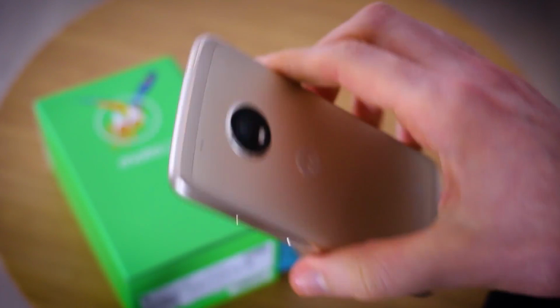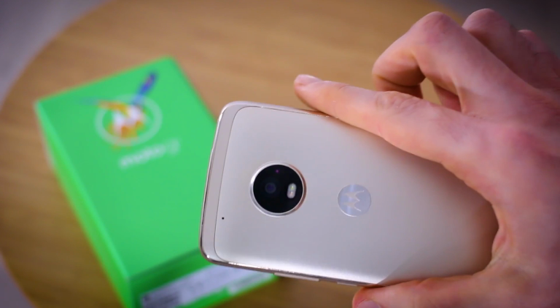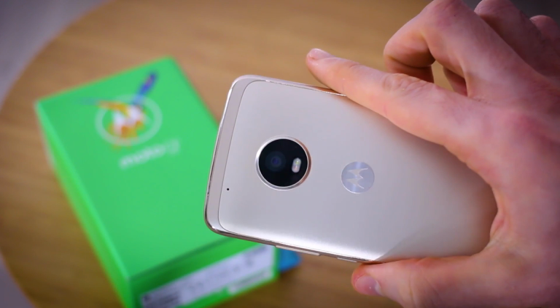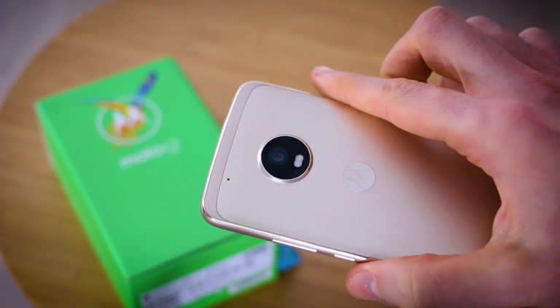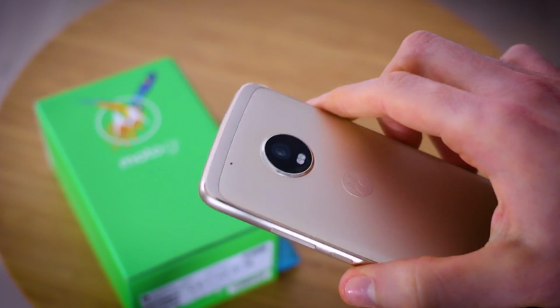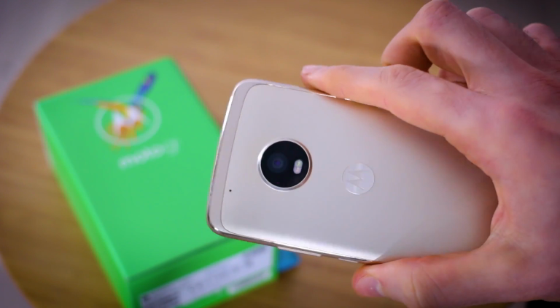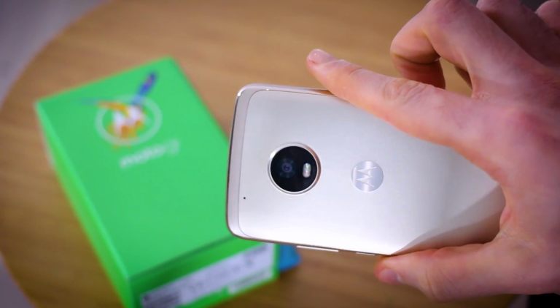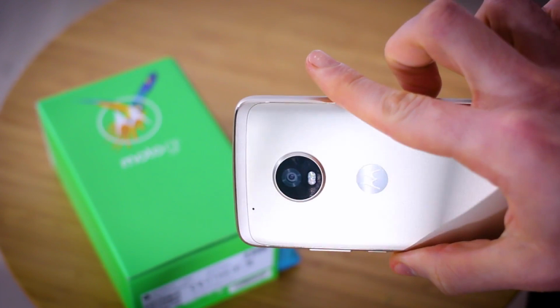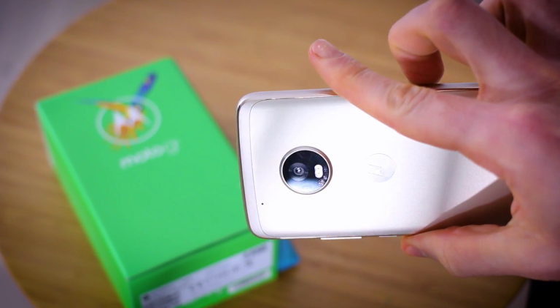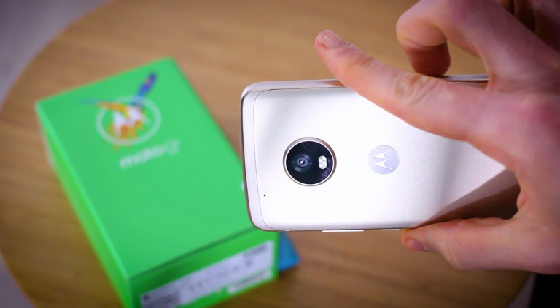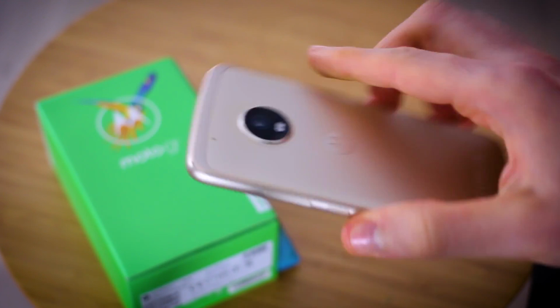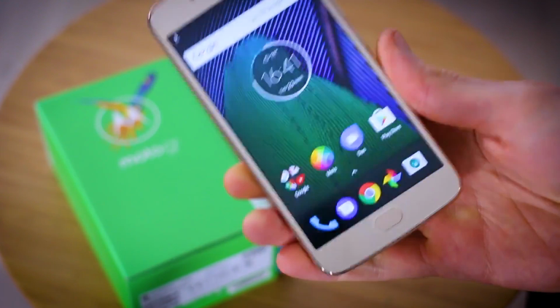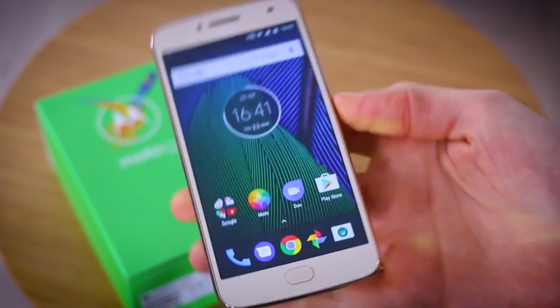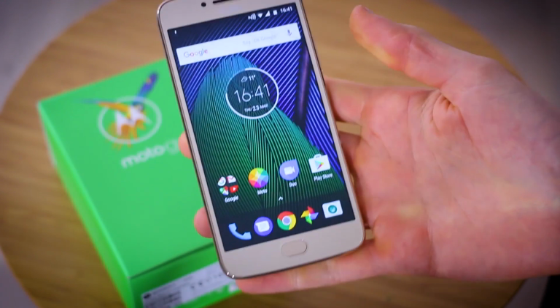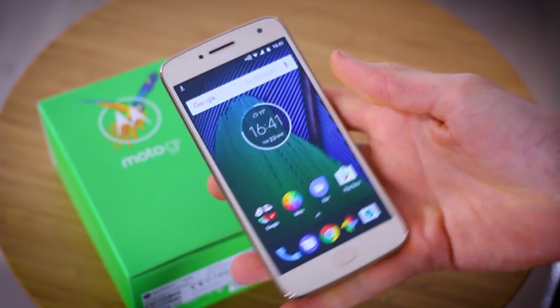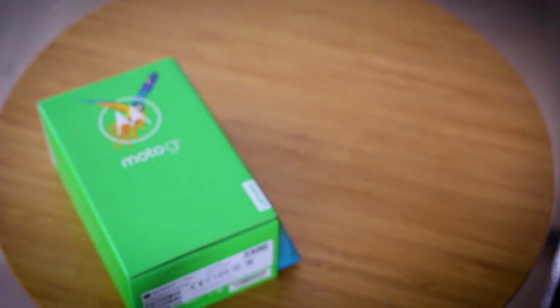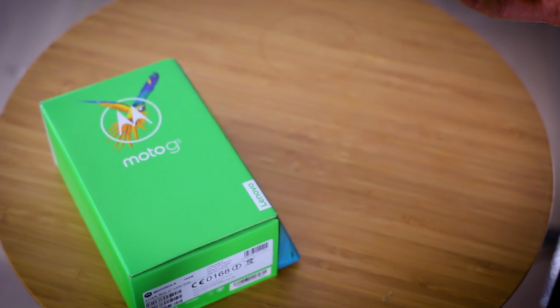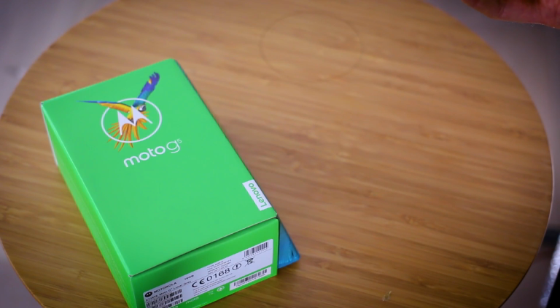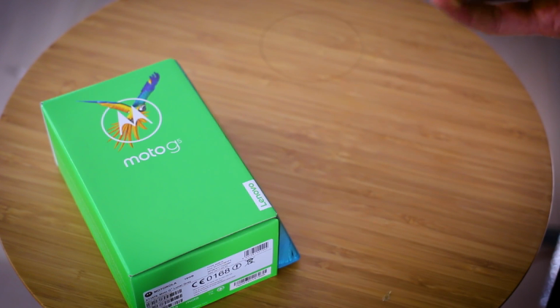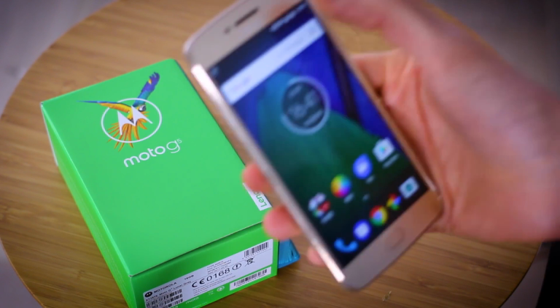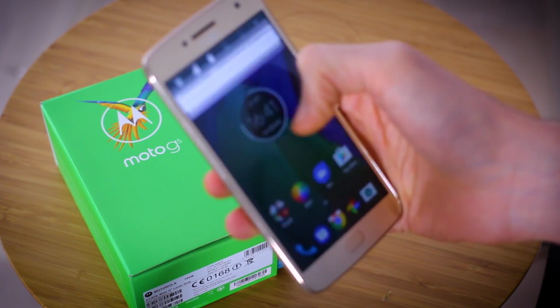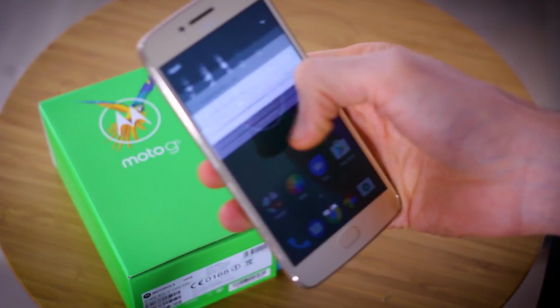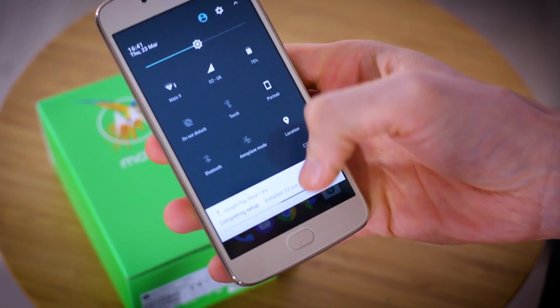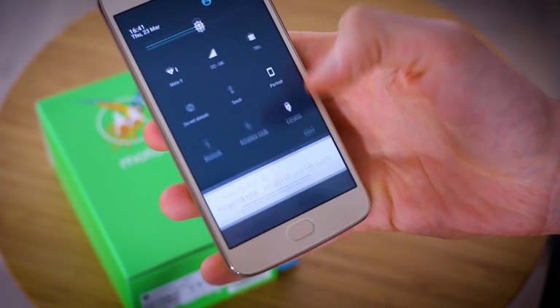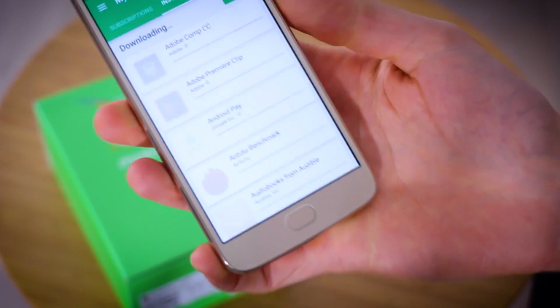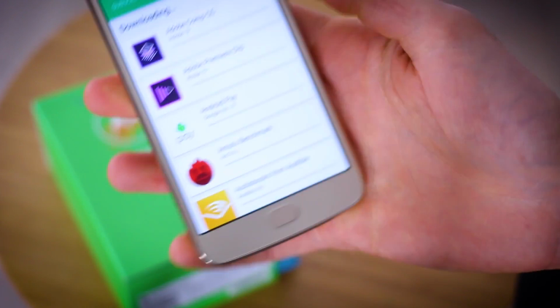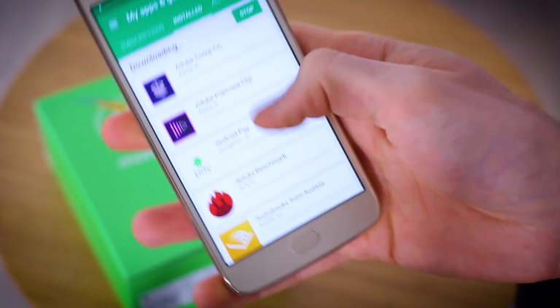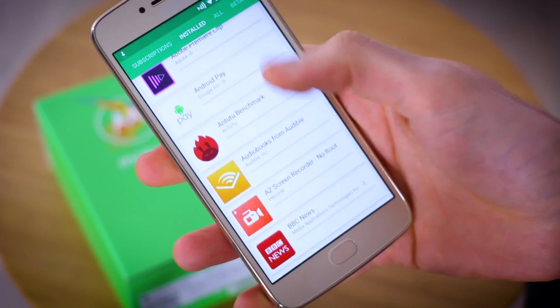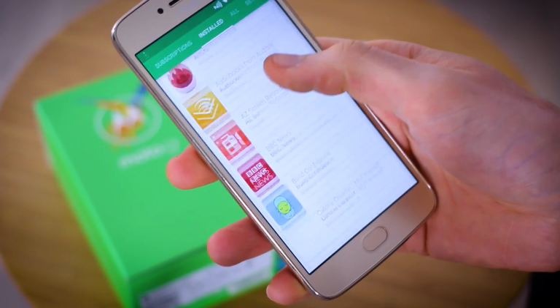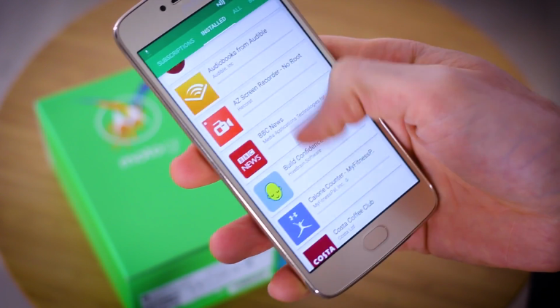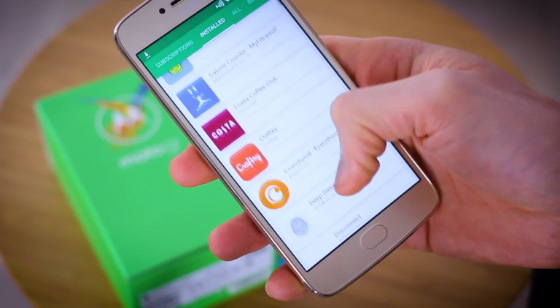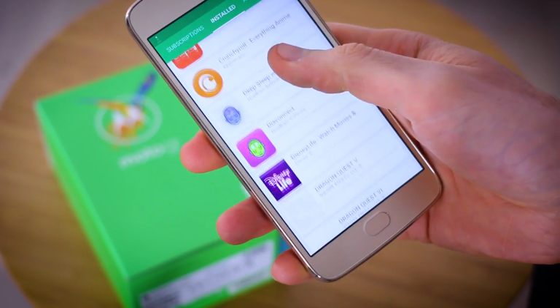Before I jump into it, if you're not already subscribed to the channel, subscribe — it's how you'll stay on top of everything that we do. And if you haven't already, check out the unboxing video we just posted of this phone. You can see we're literally just setting it up, with all the applications installing in the background.